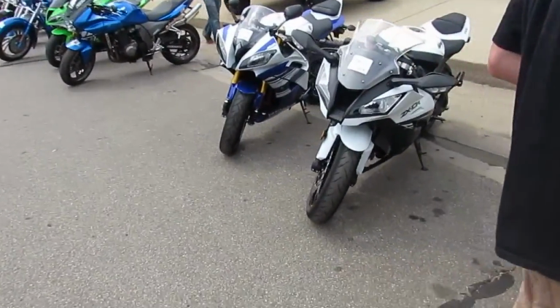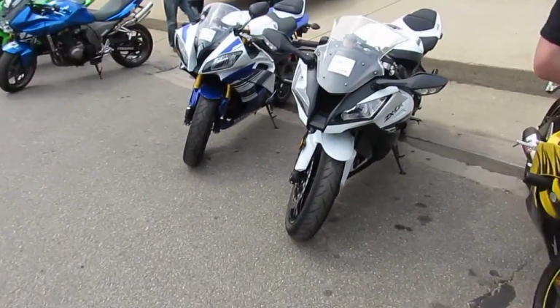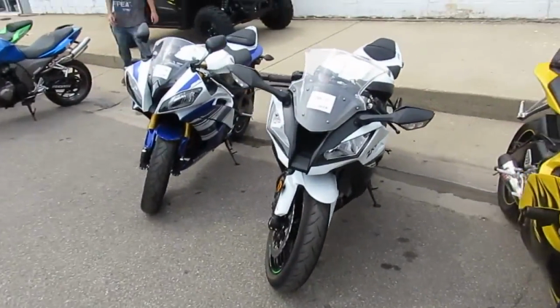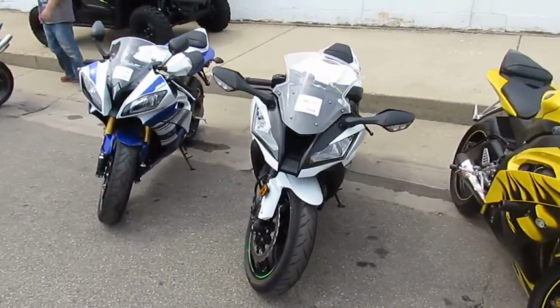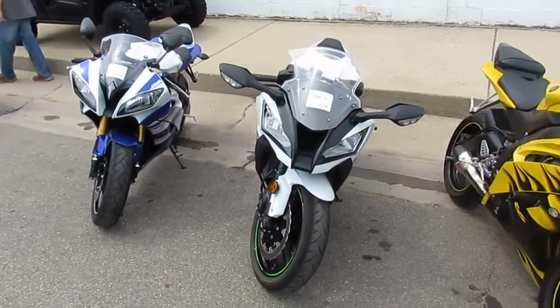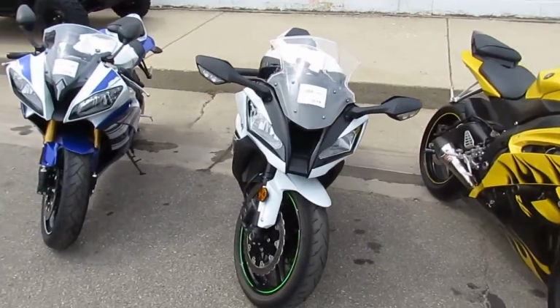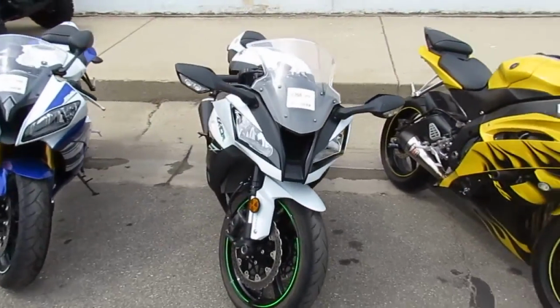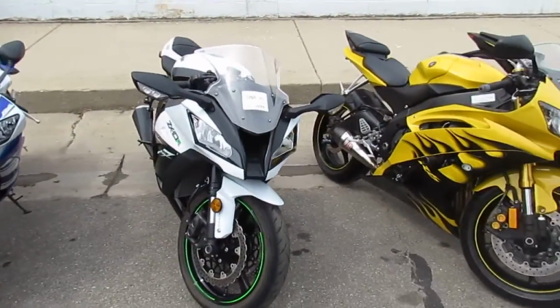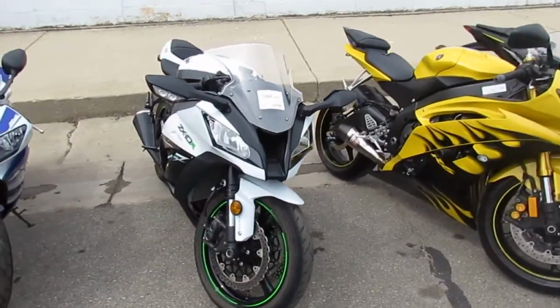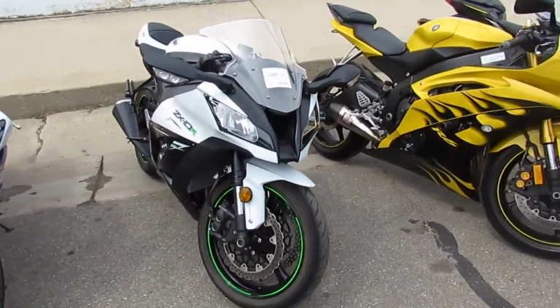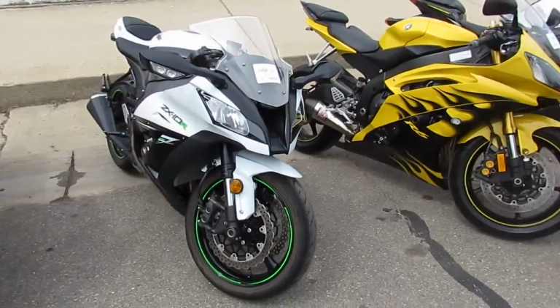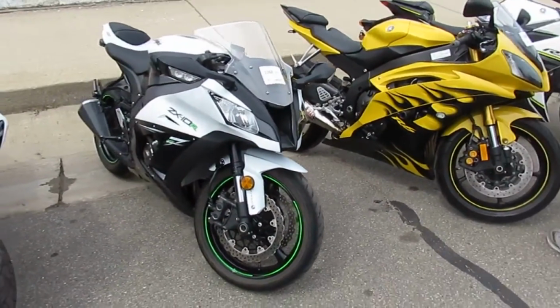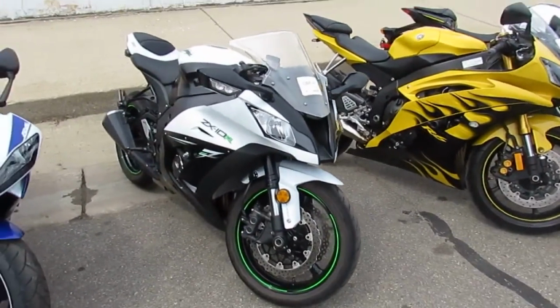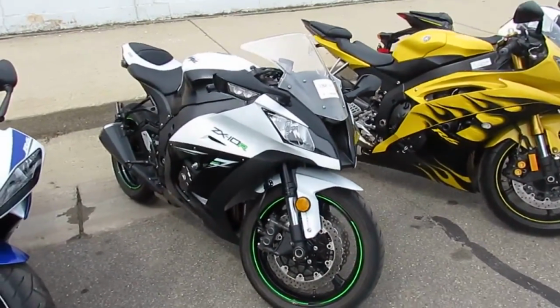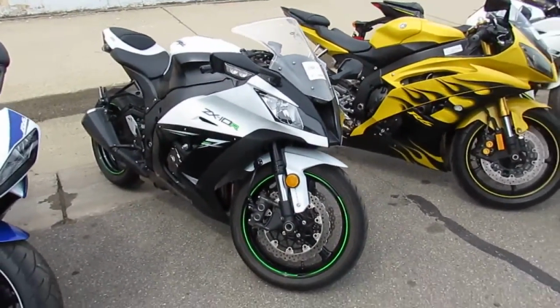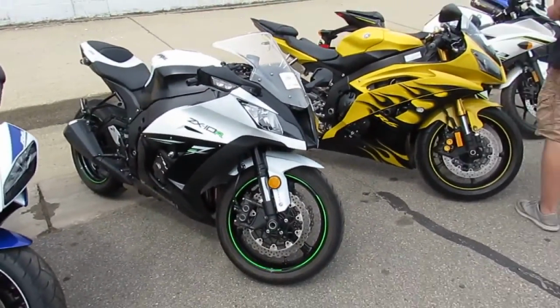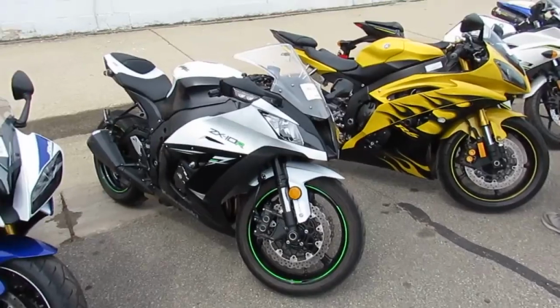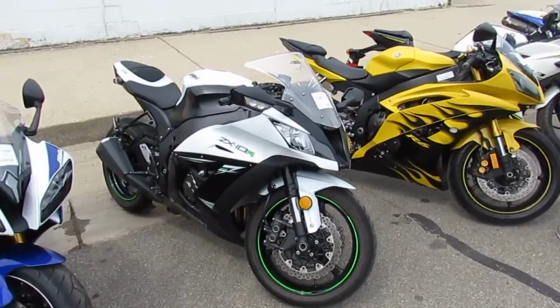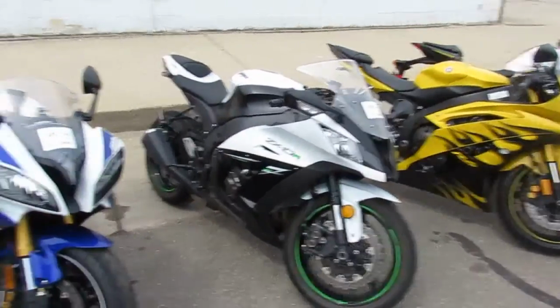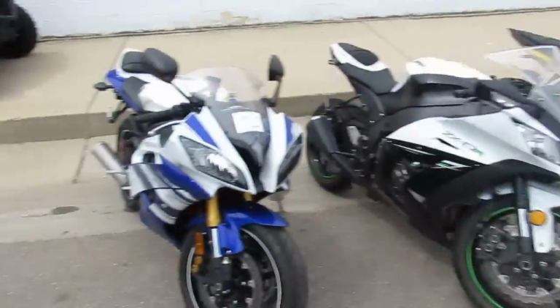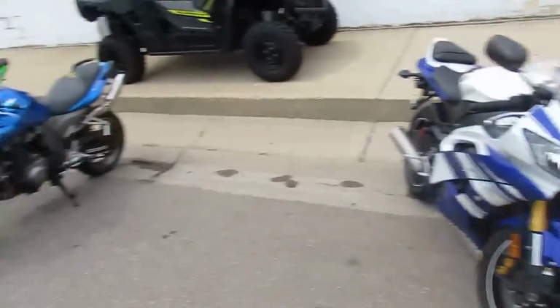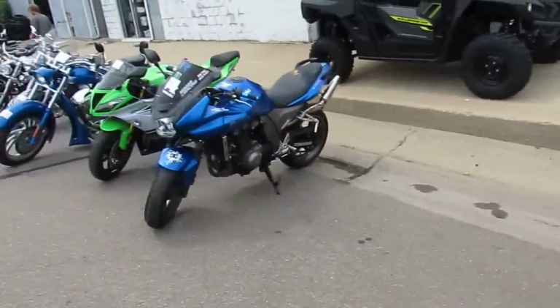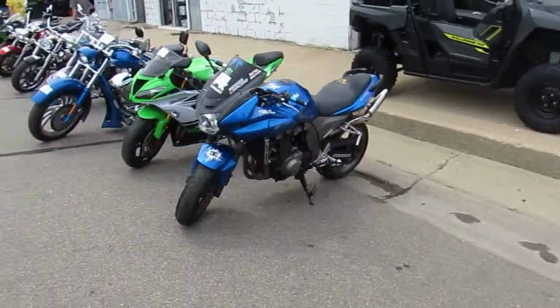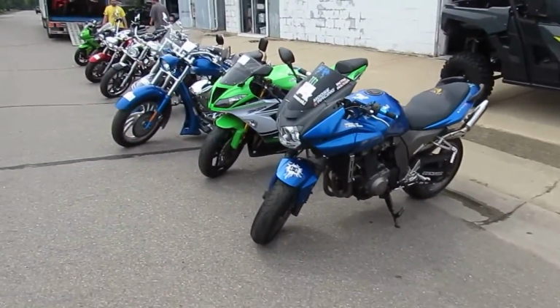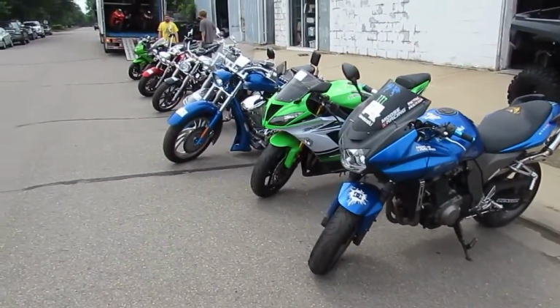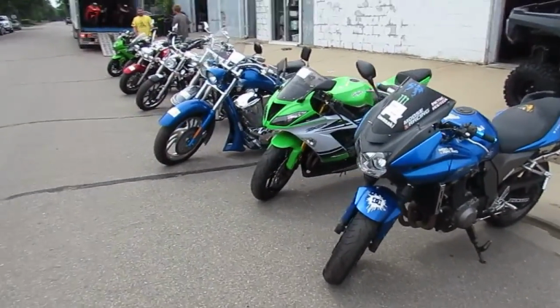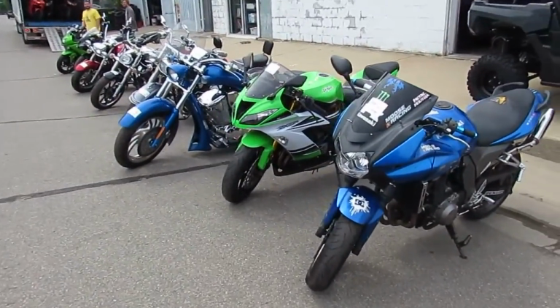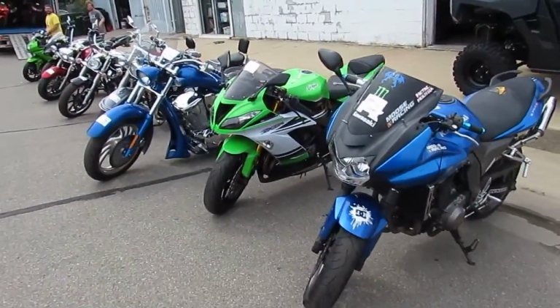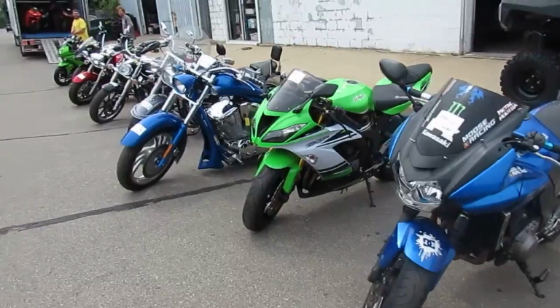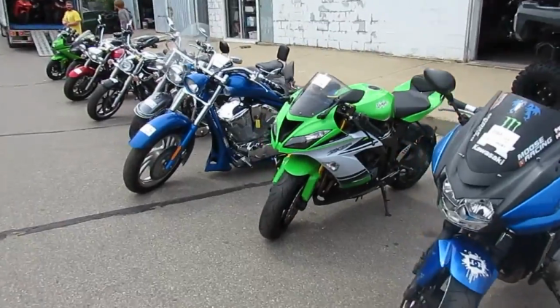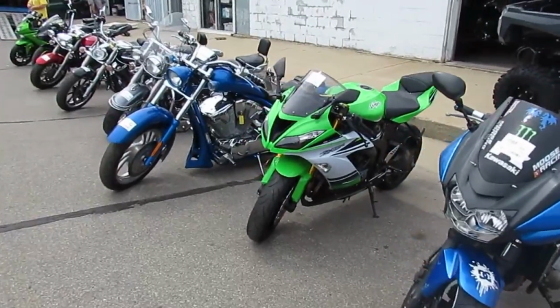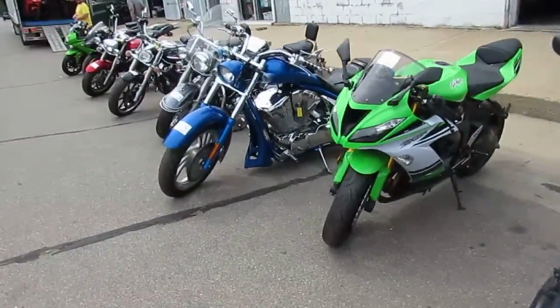I see quite a few sport bikes. Got a ZX10 sitting there — good-looking ZX10, it is sharp. There's a nice-looking ZX6 right here too.